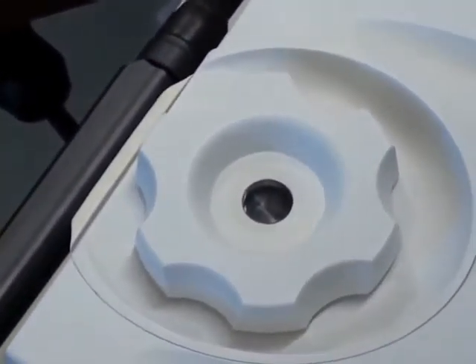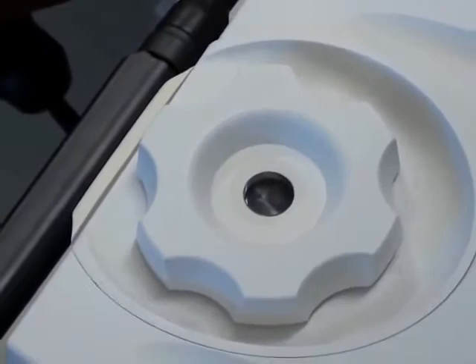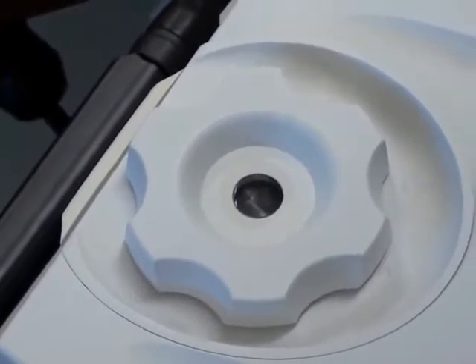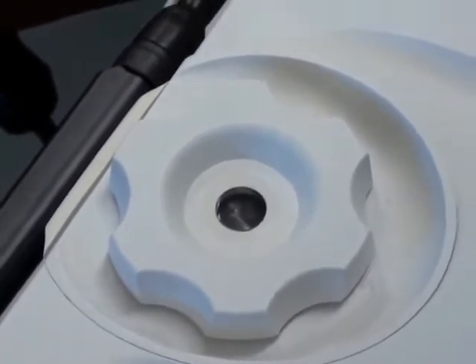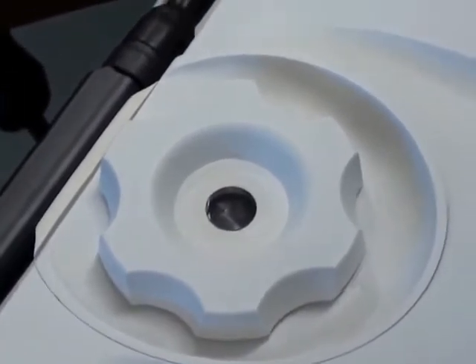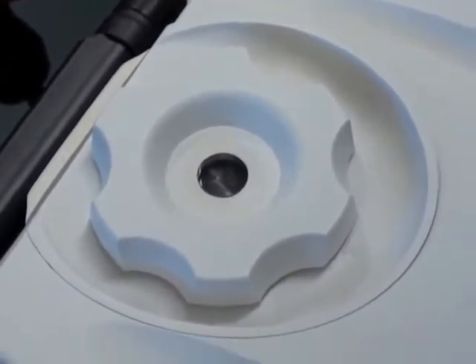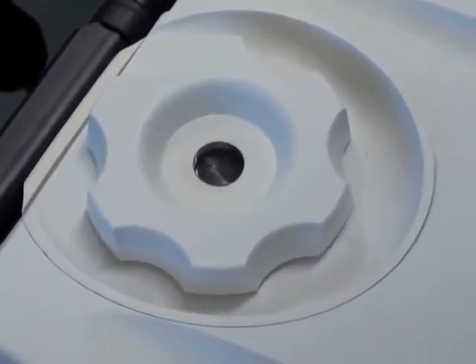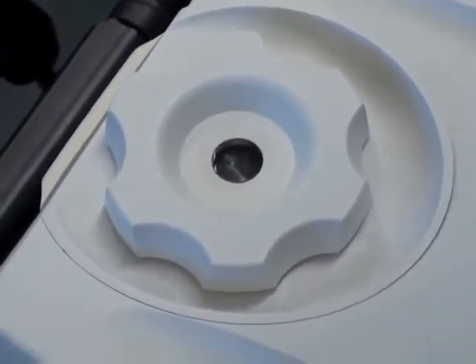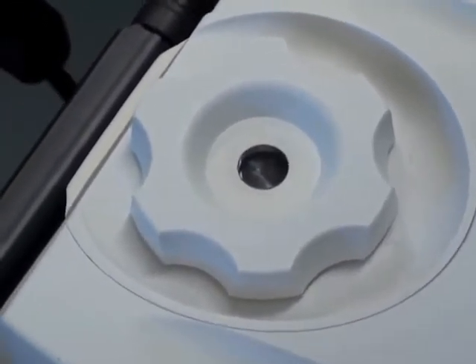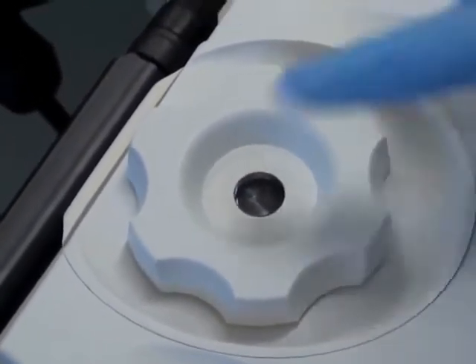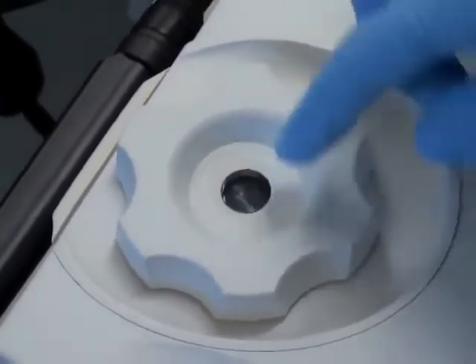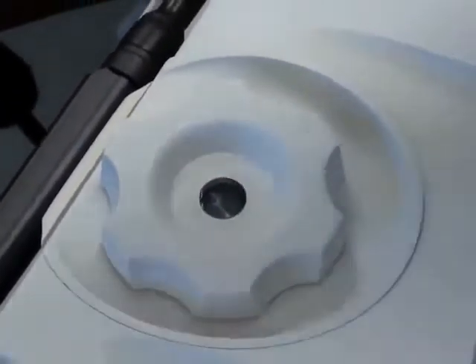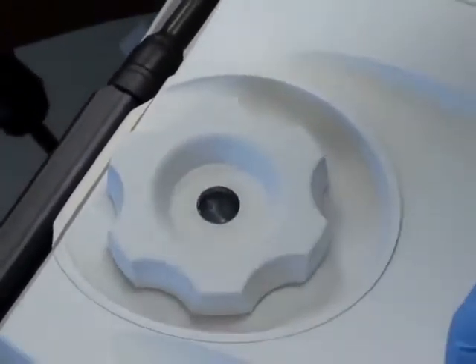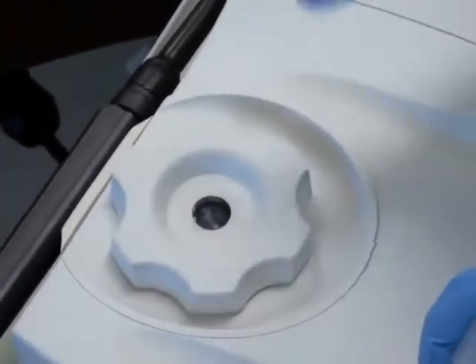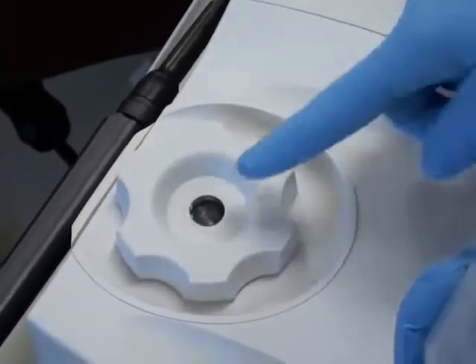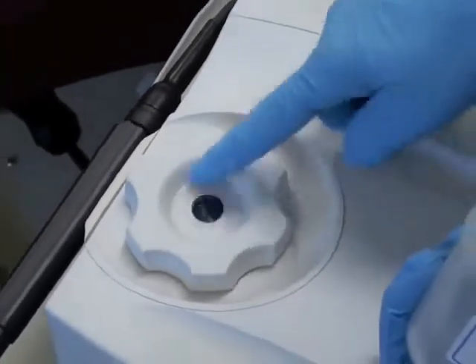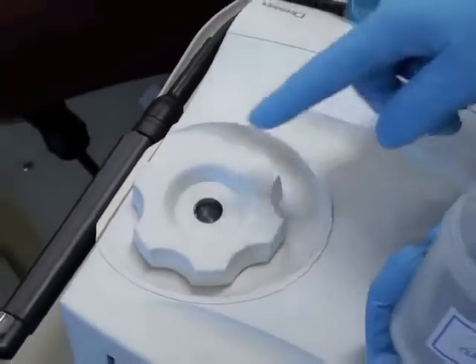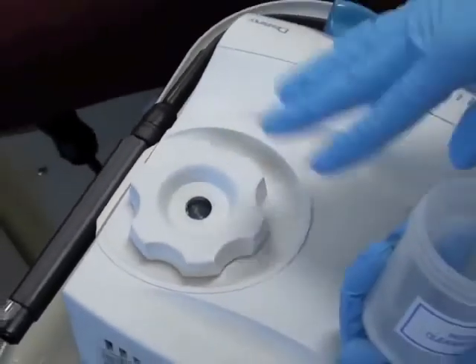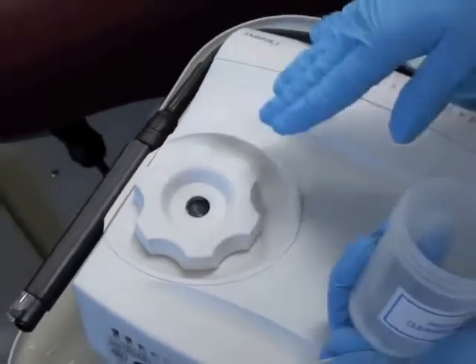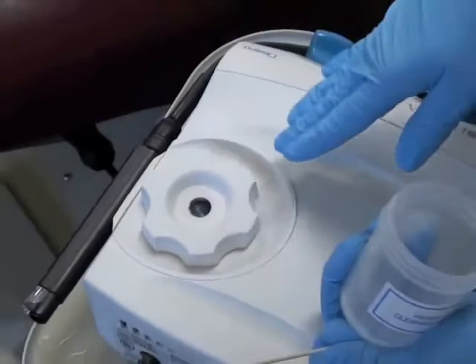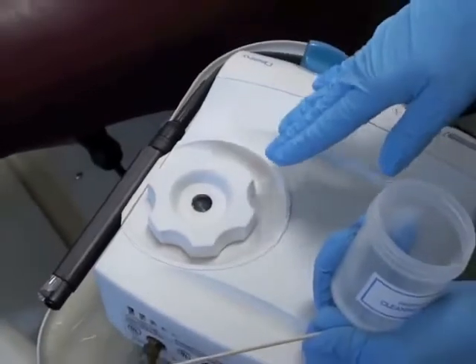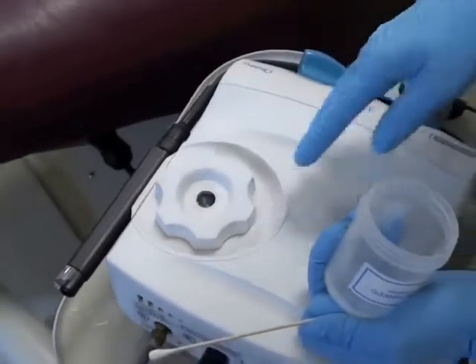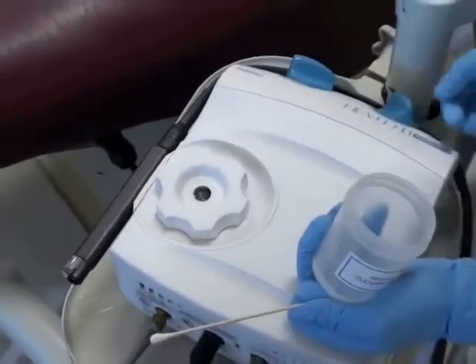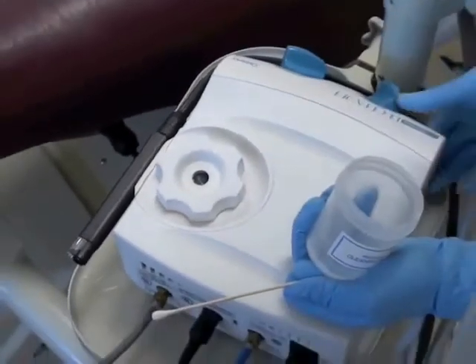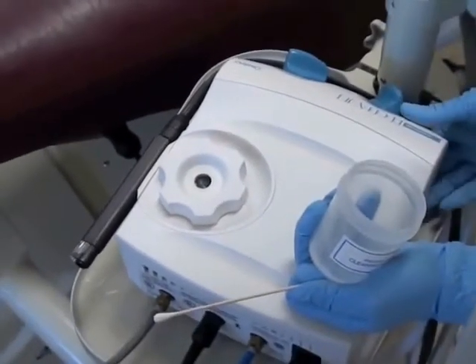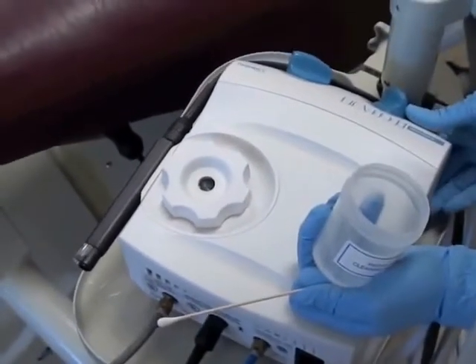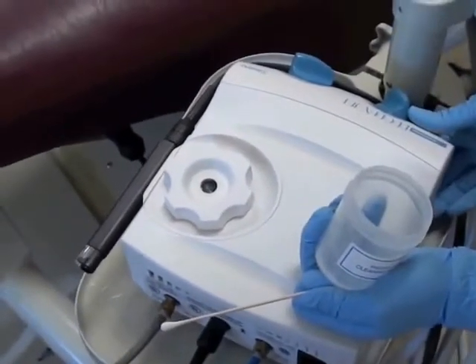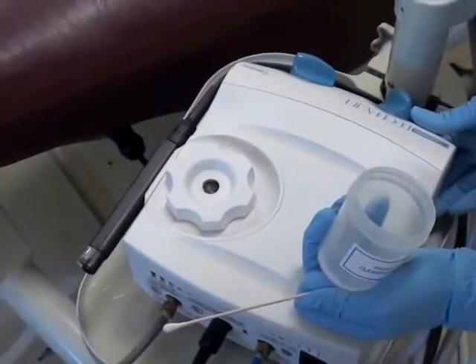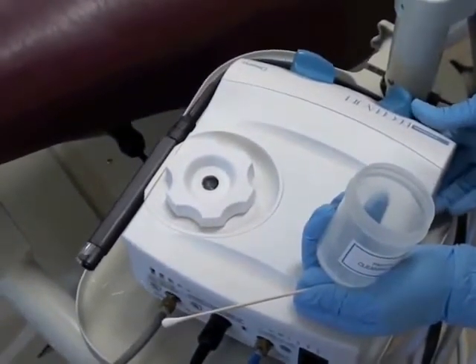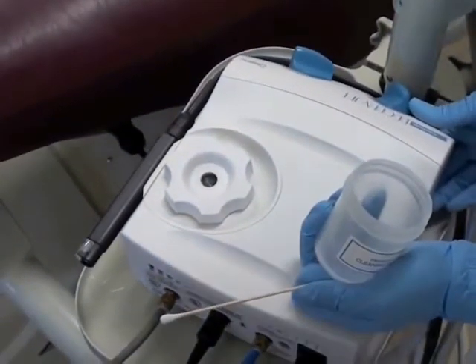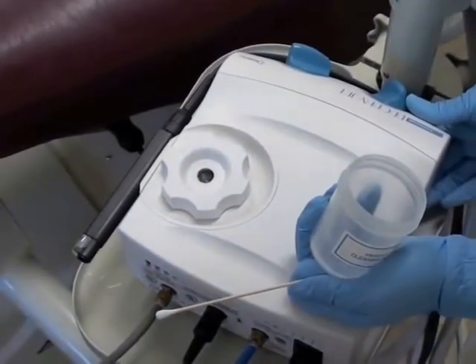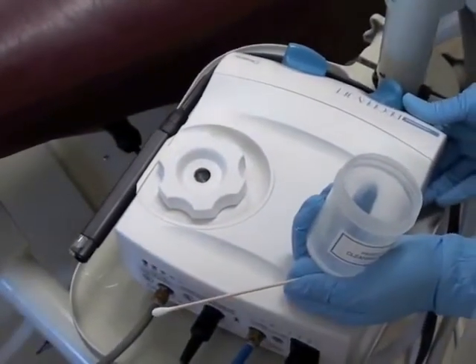Before this occurs, you want to make sure that you turn the unit on and allow all the air to come out of that hole to dislodge any hardened pieces of powder.